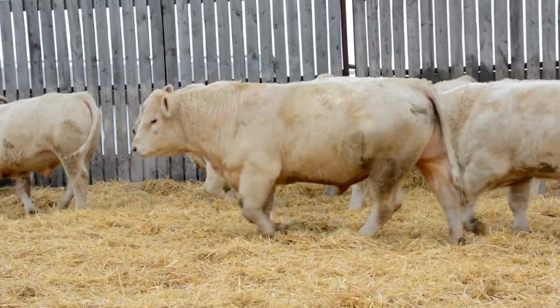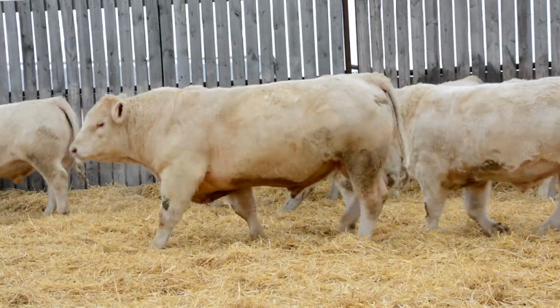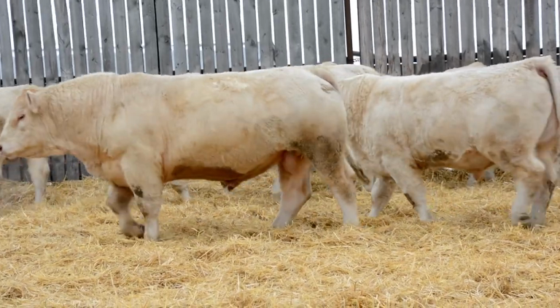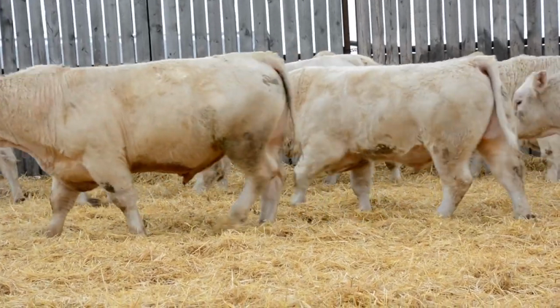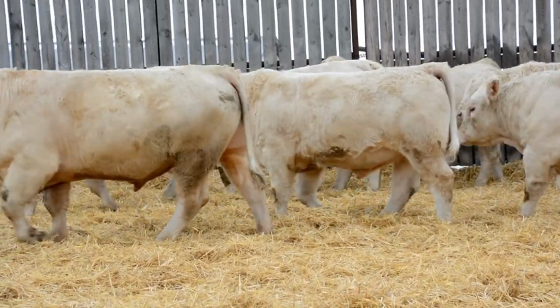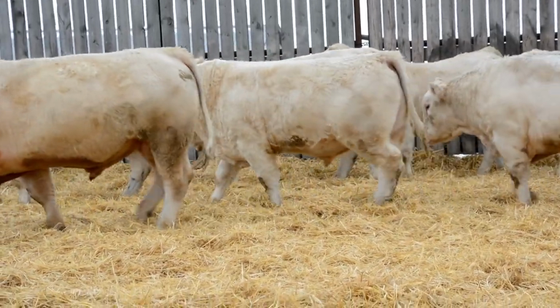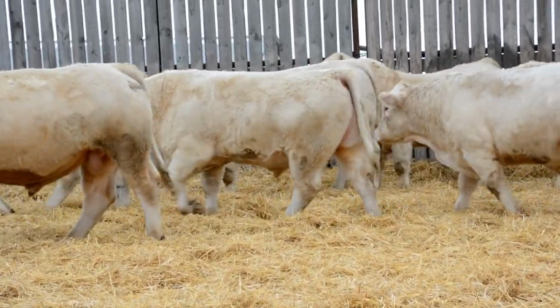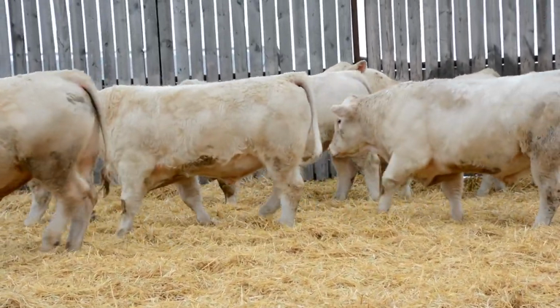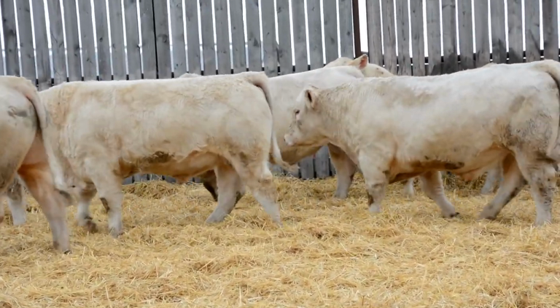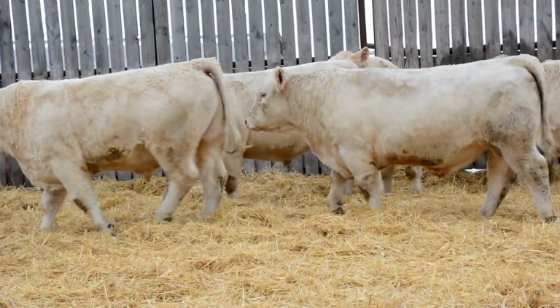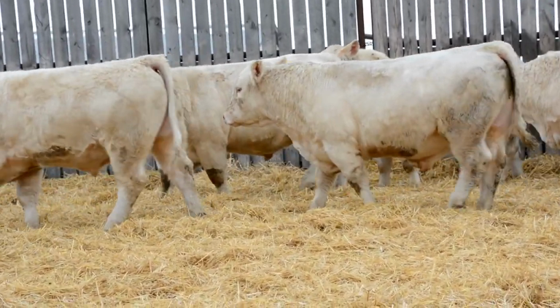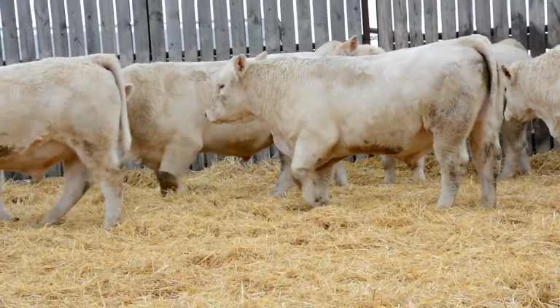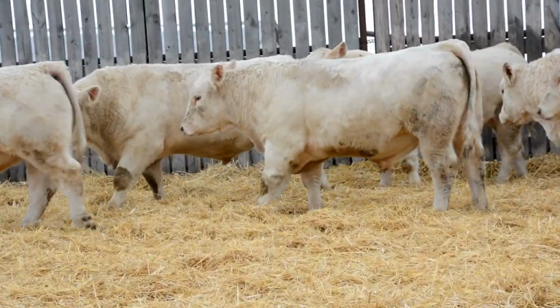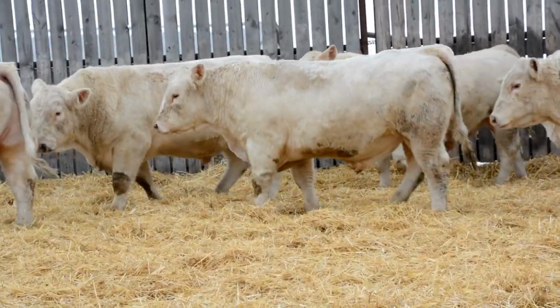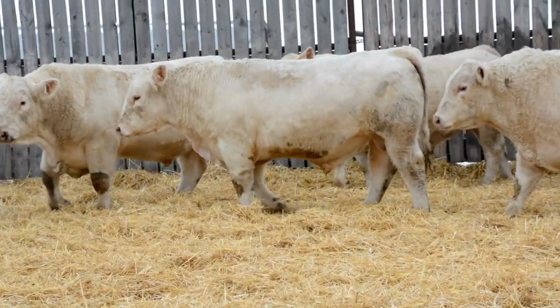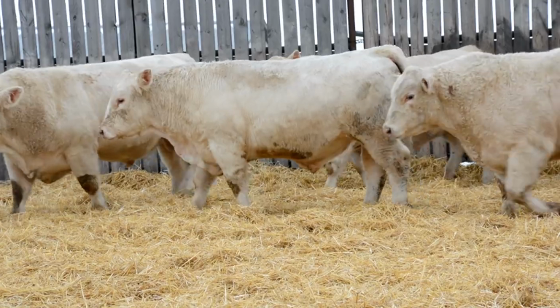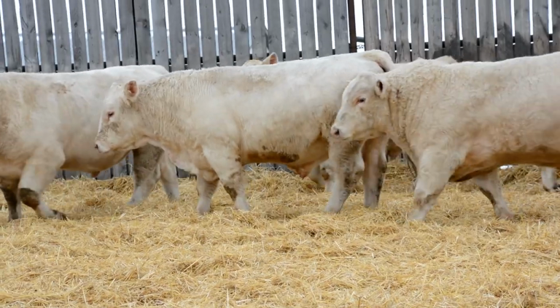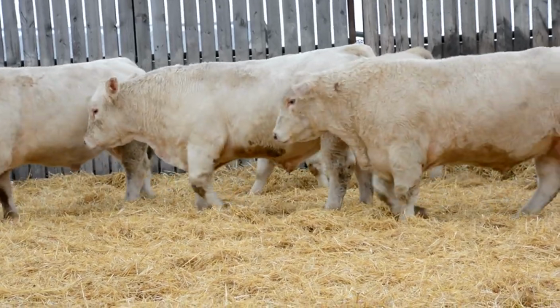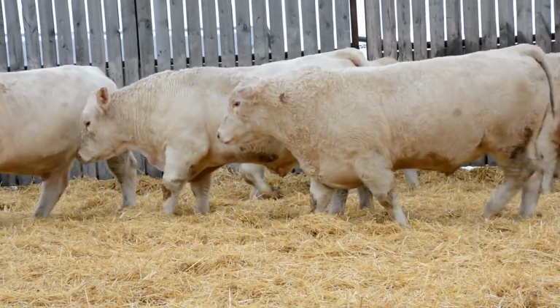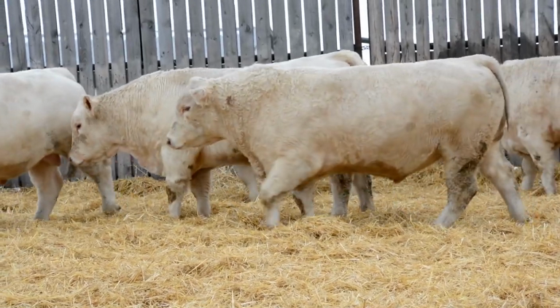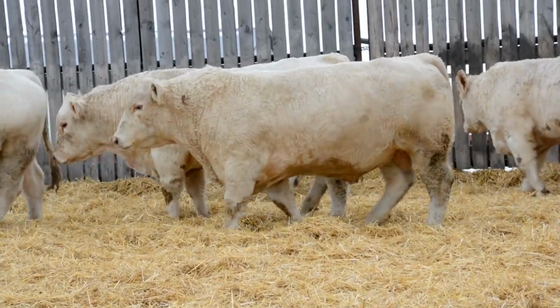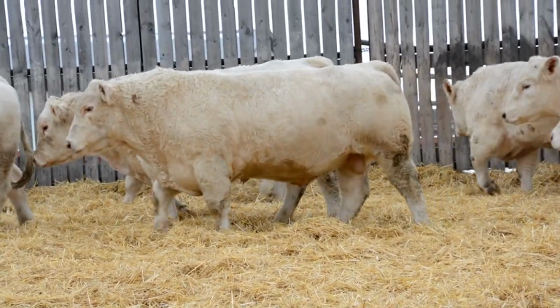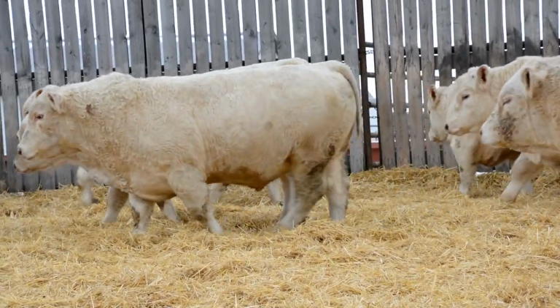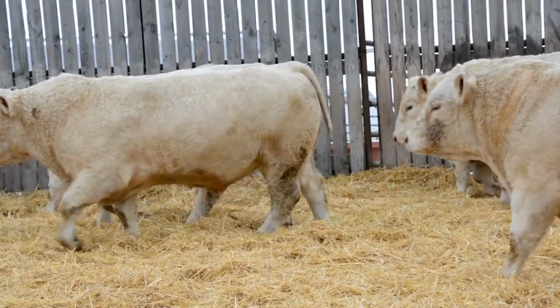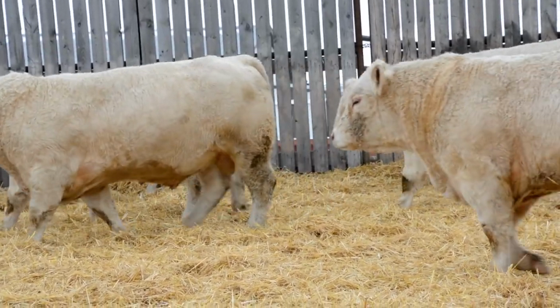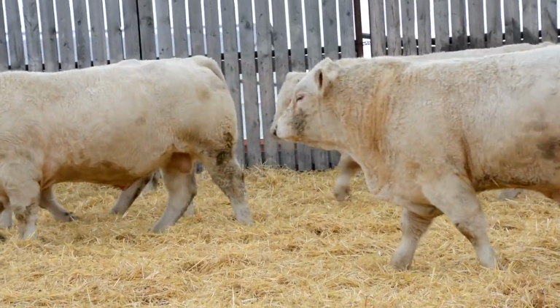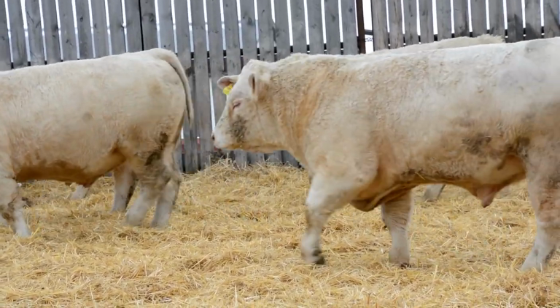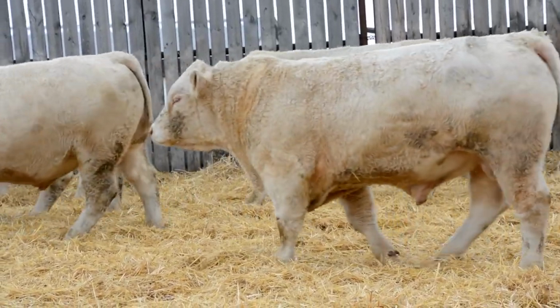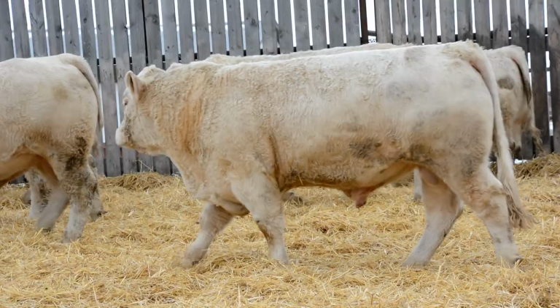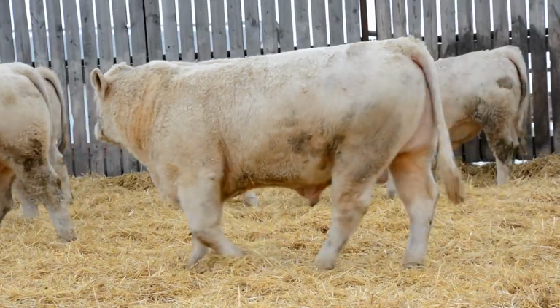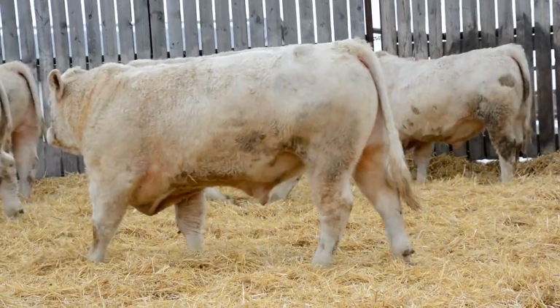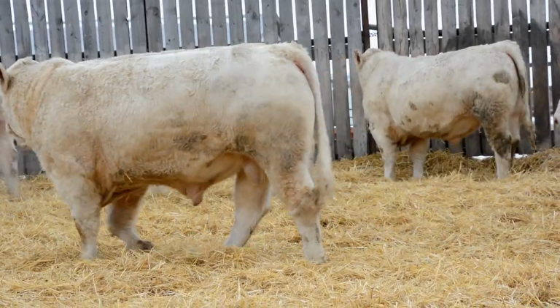Look at the uniformity of these bulls as they move by. The benefits of our program are right here: straight backs, capacity, and uniformity. A total package.